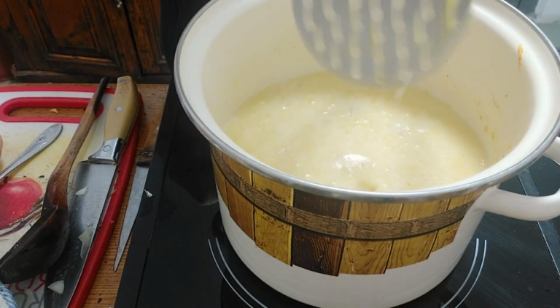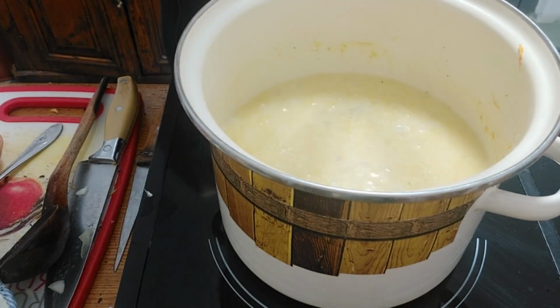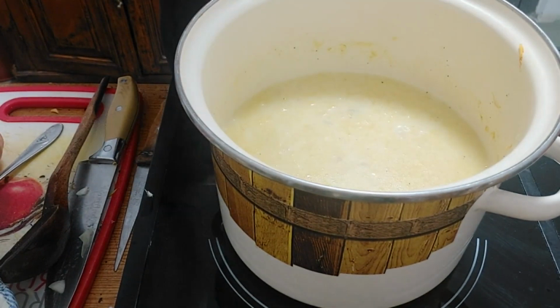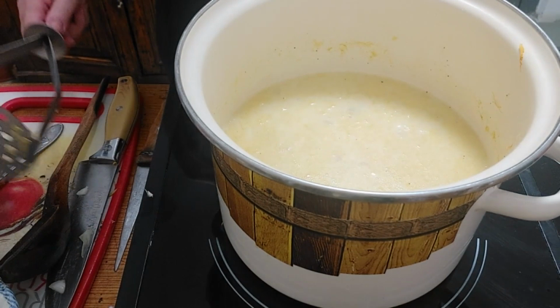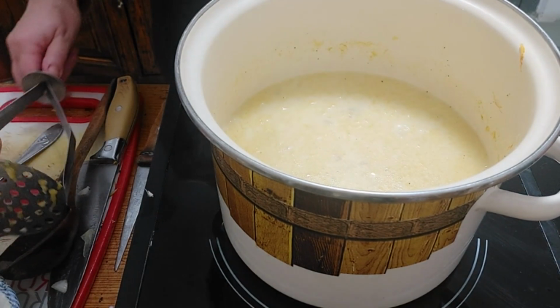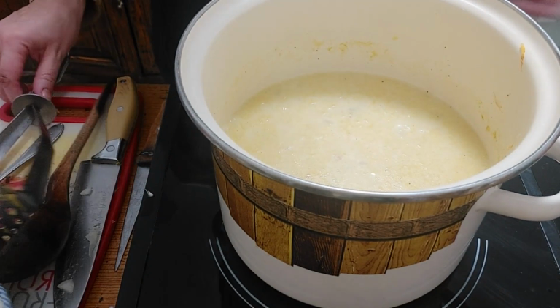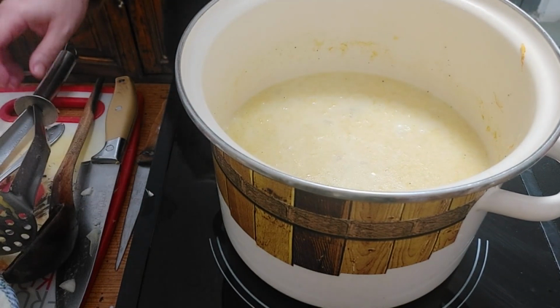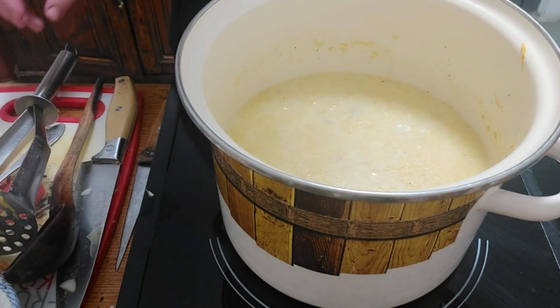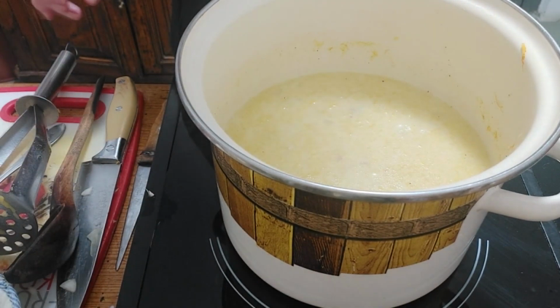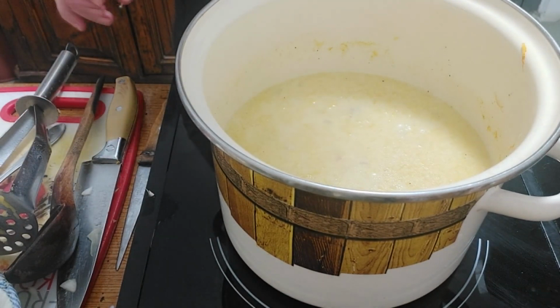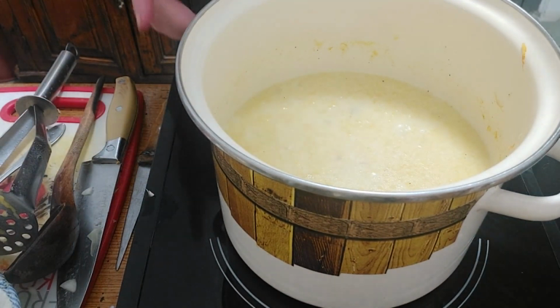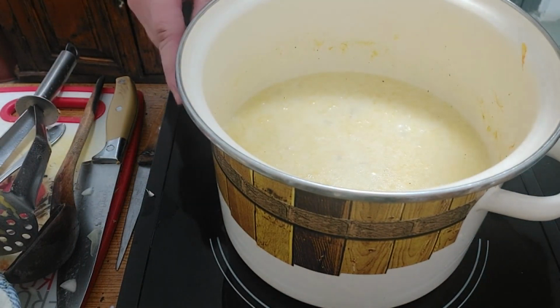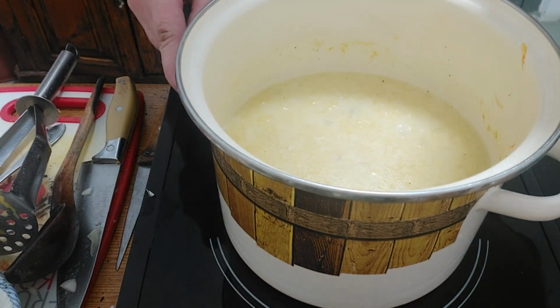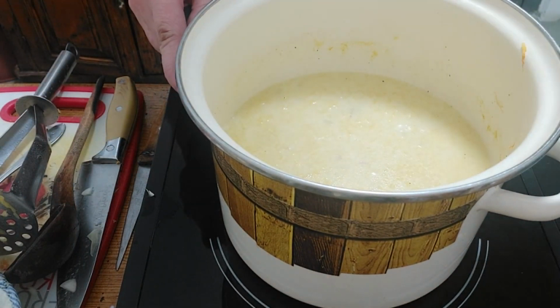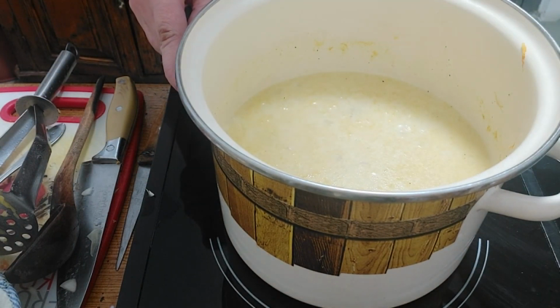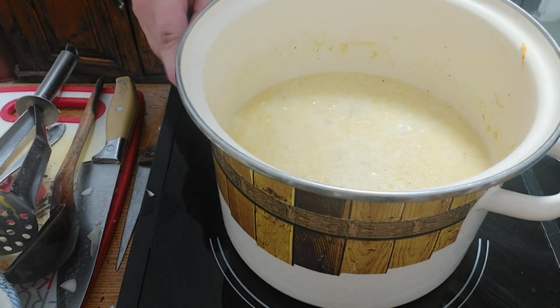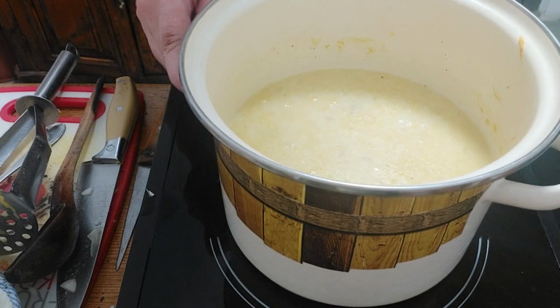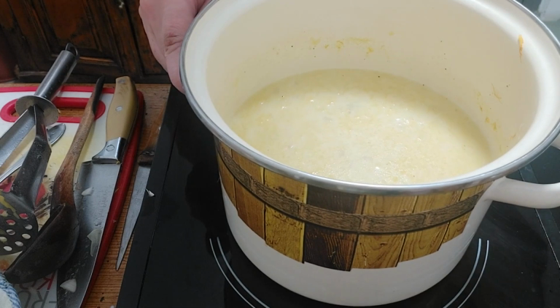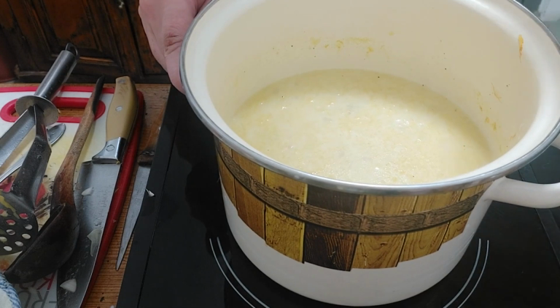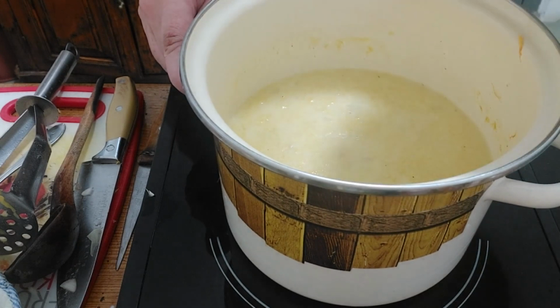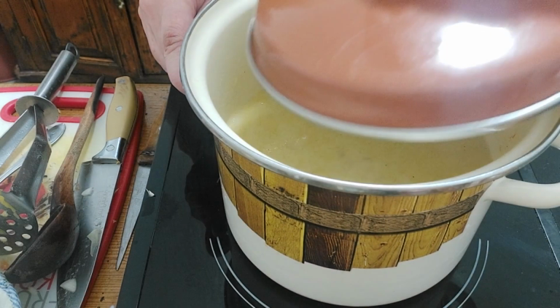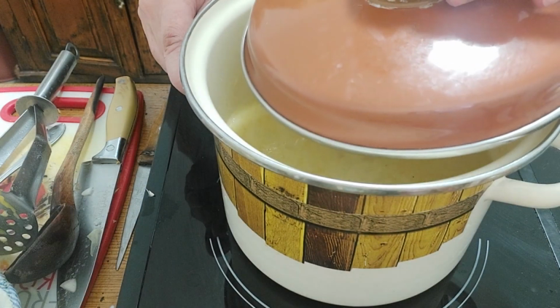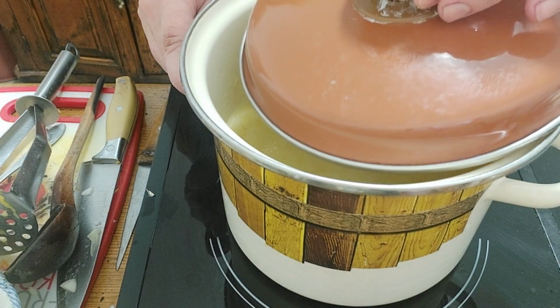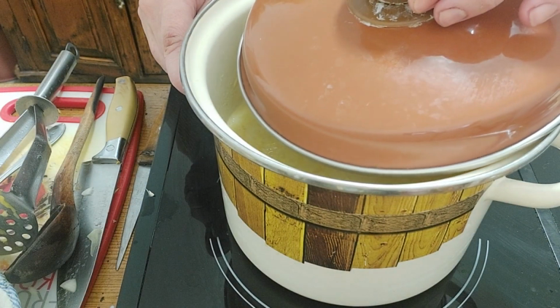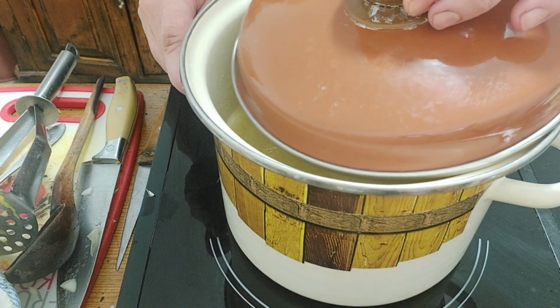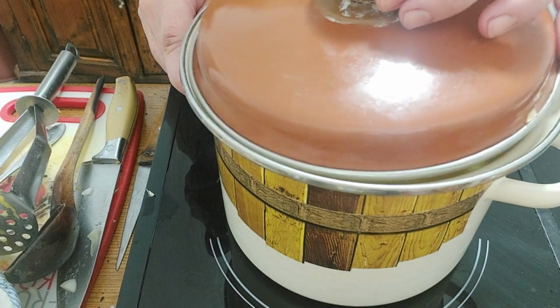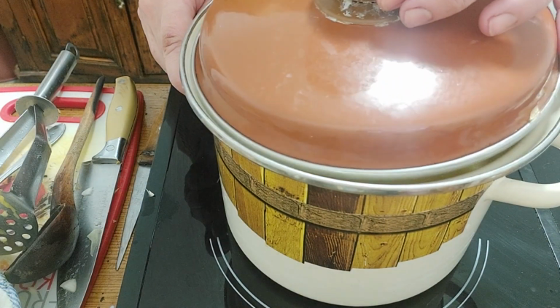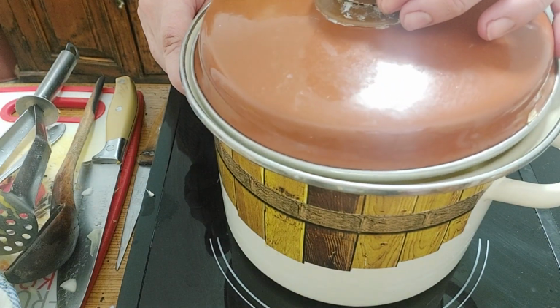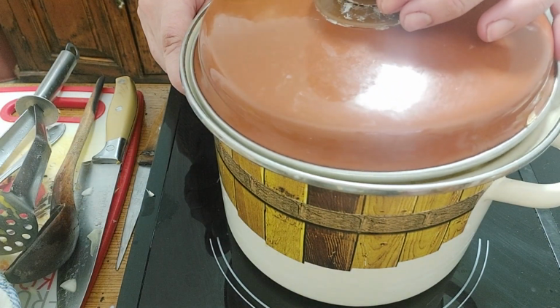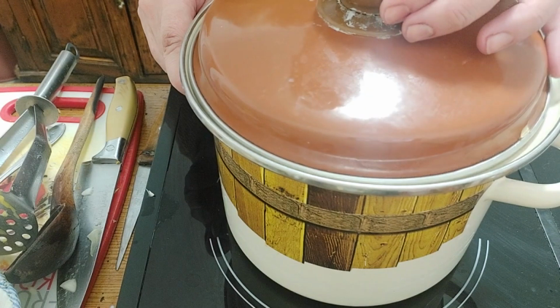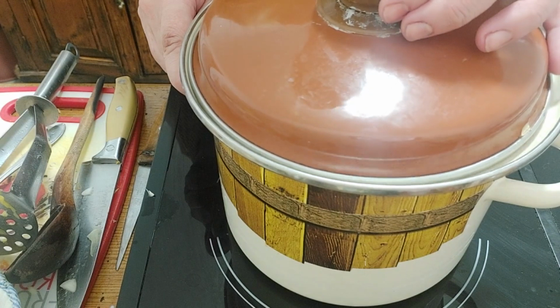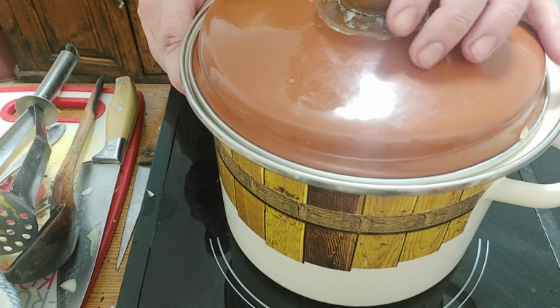Cook it until the boiling point, then for another five minutes after that, and it will be done. See you in five minutes.